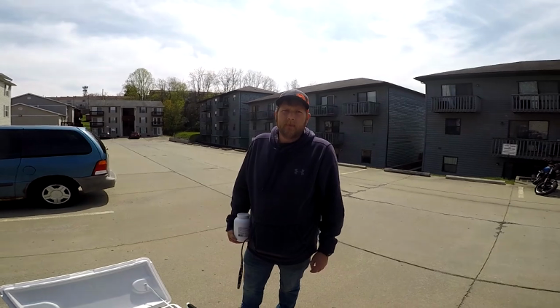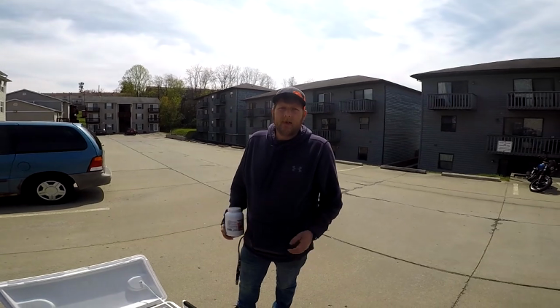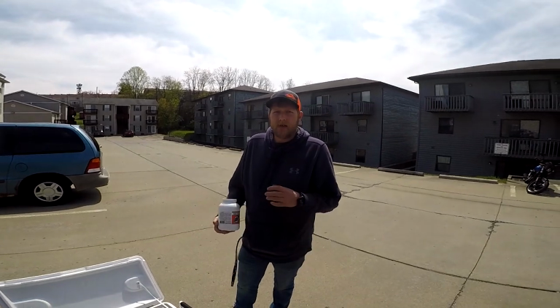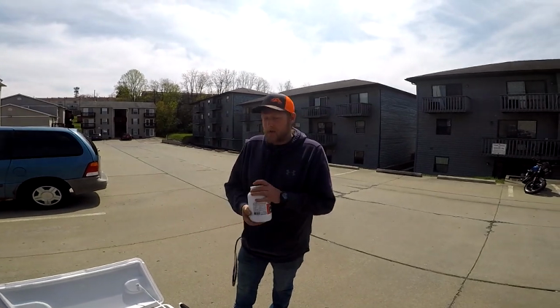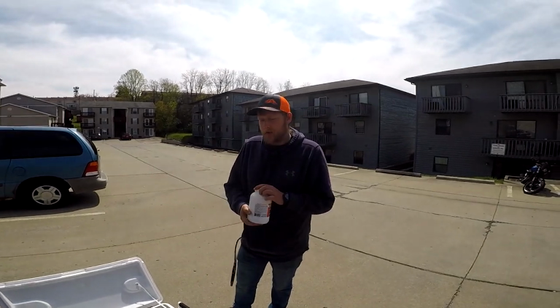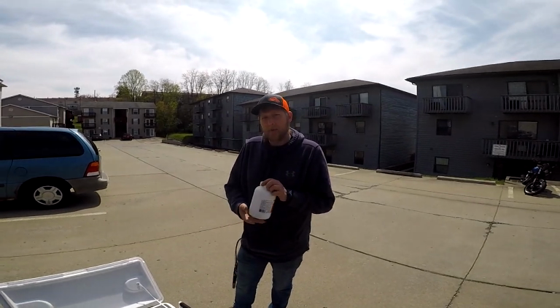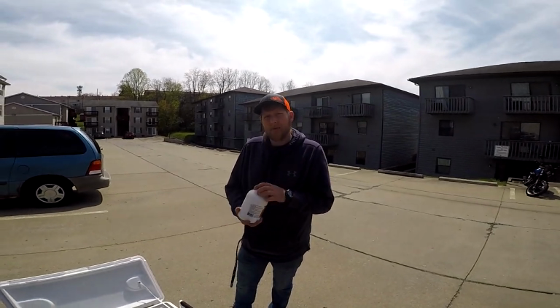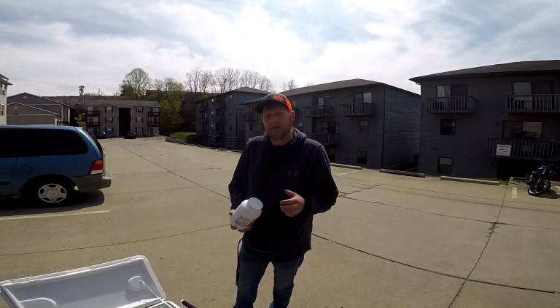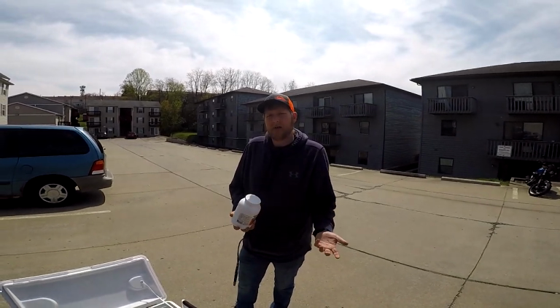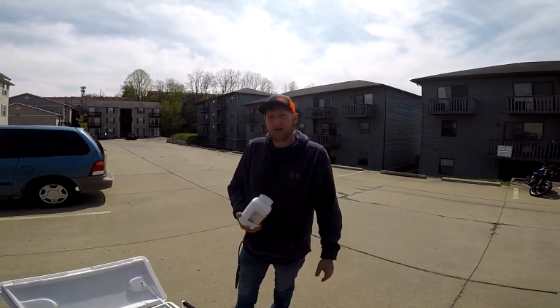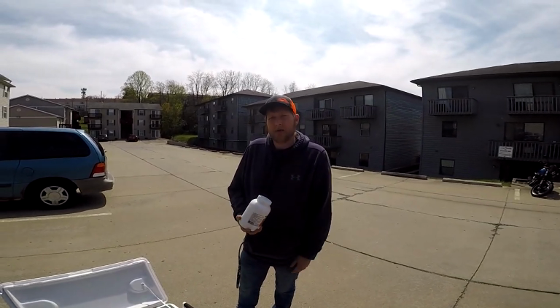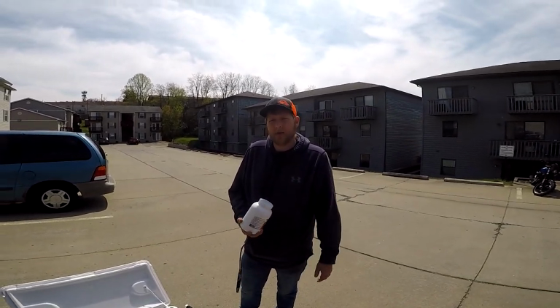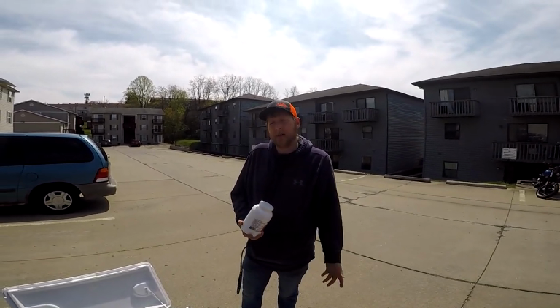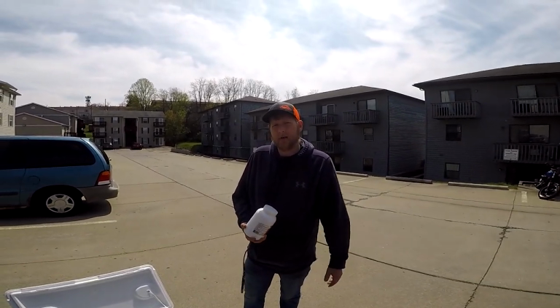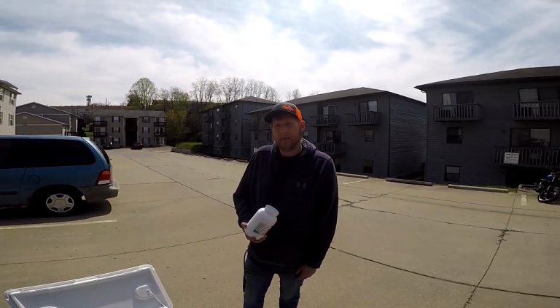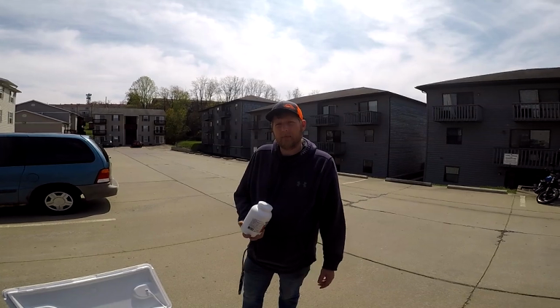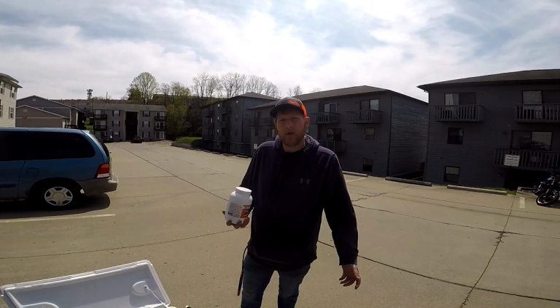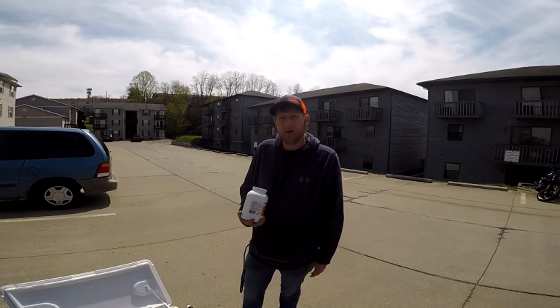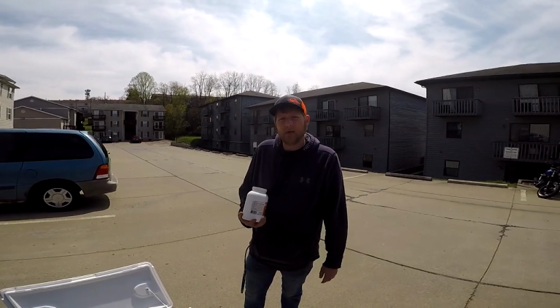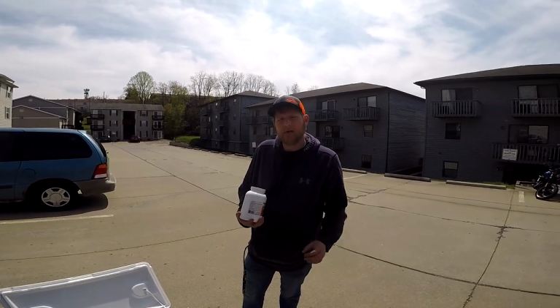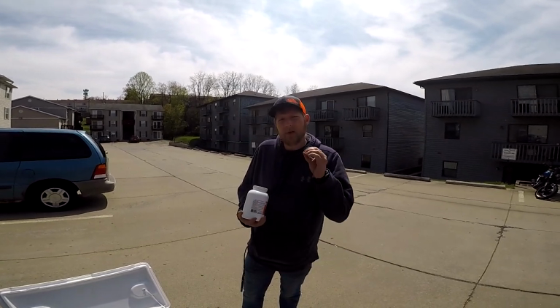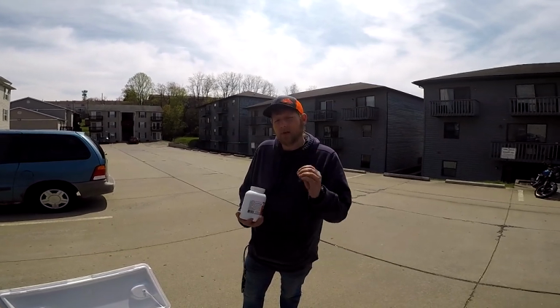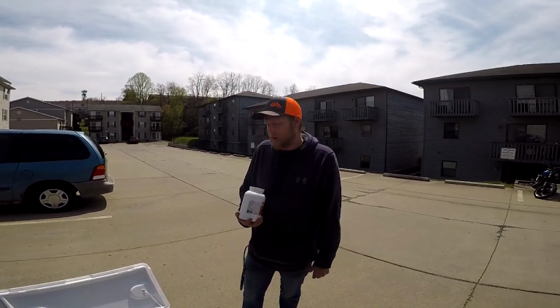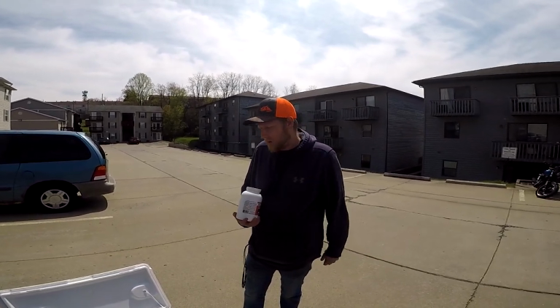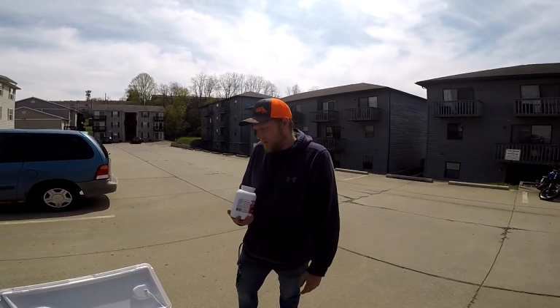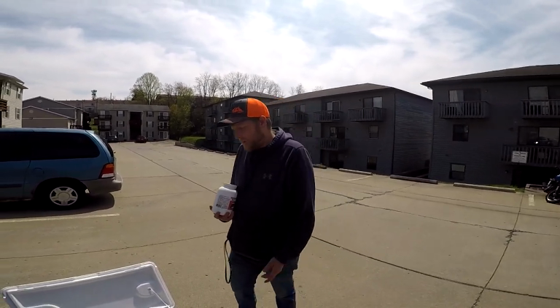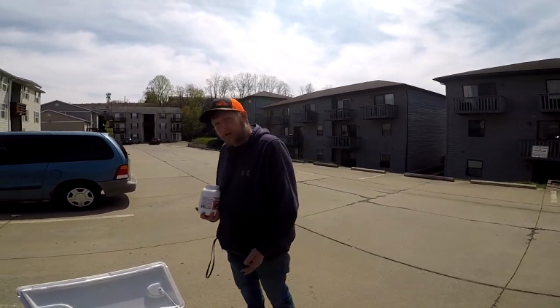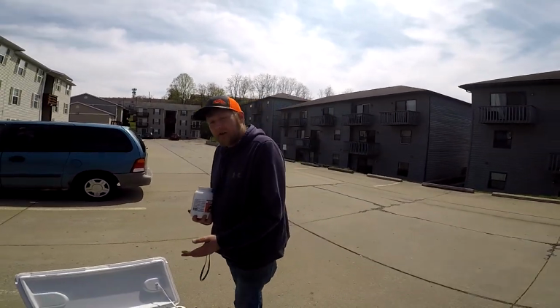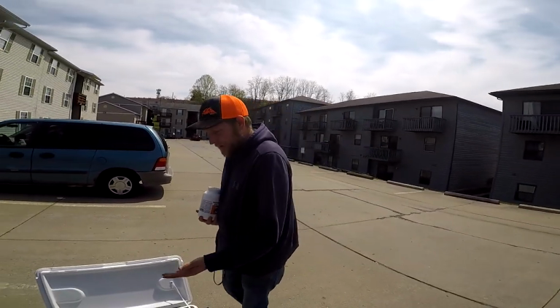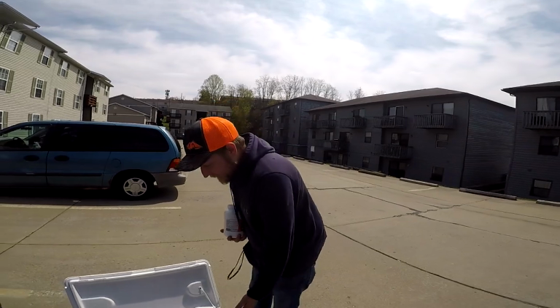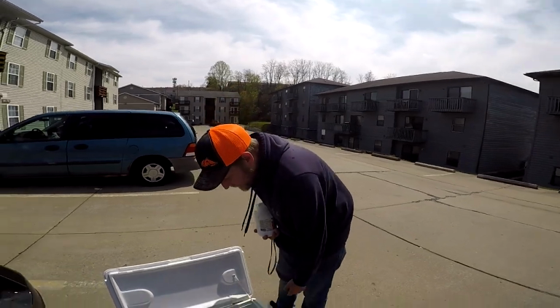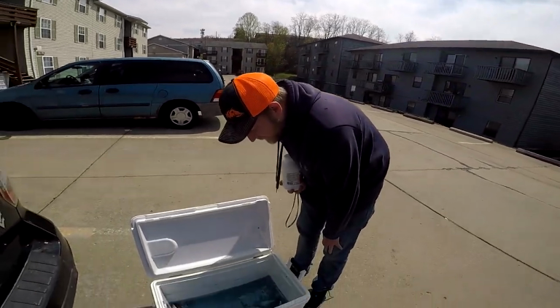Hey guys, what's up? We went fishing last night and got skunked again. I made 40 intros and zero outros. But in here we got some great bait.